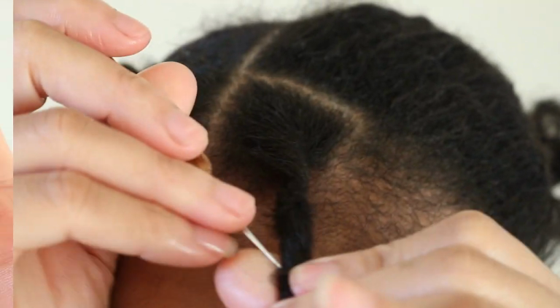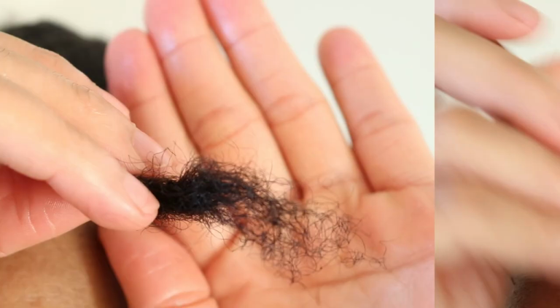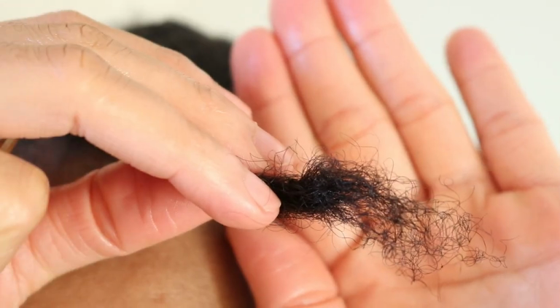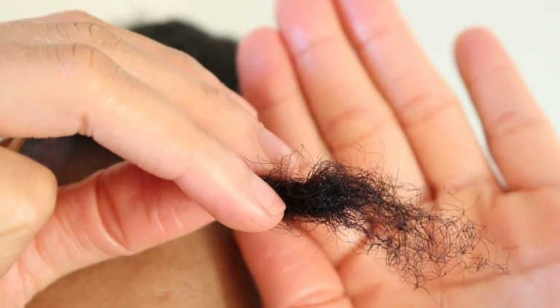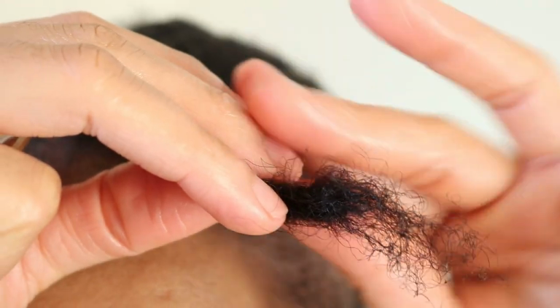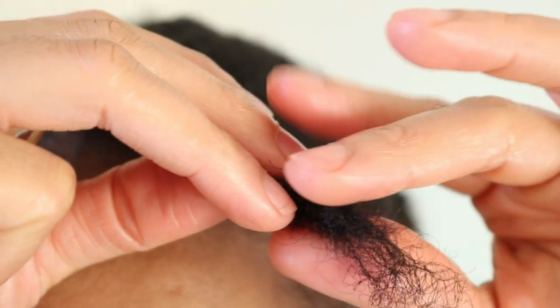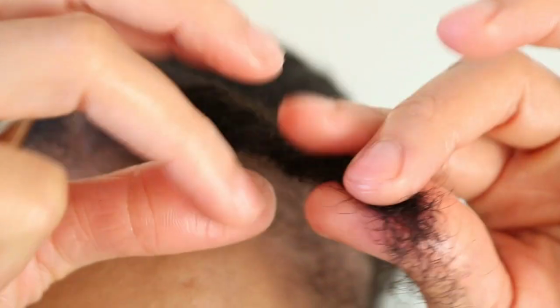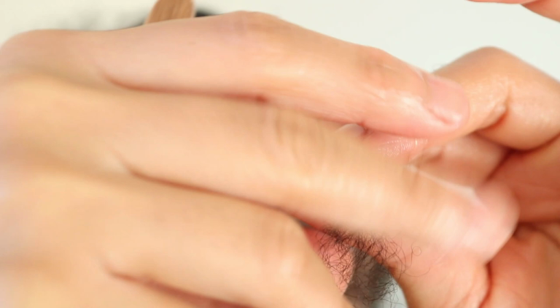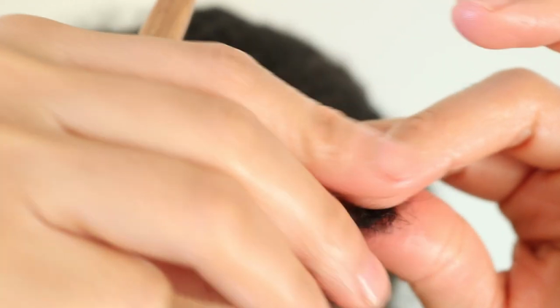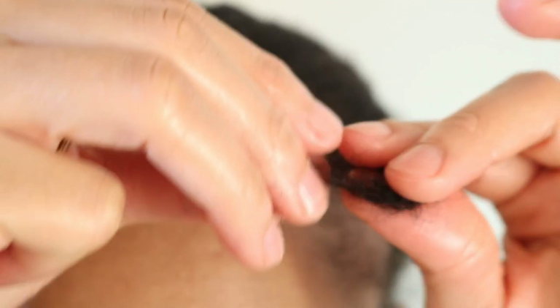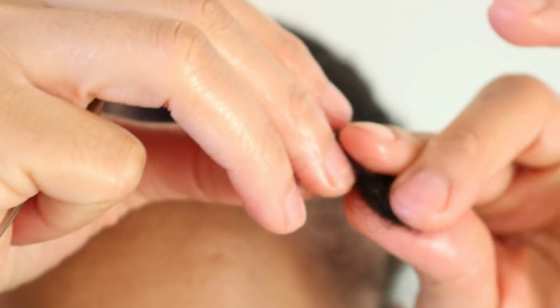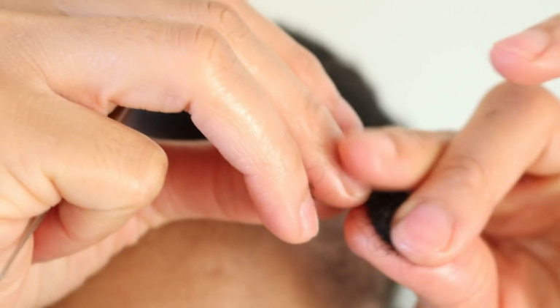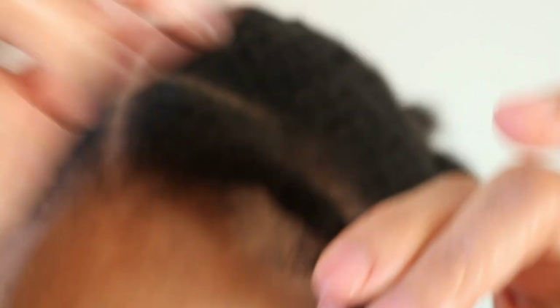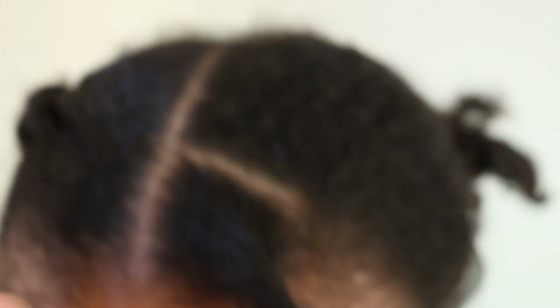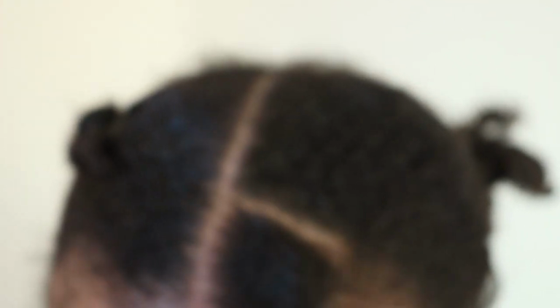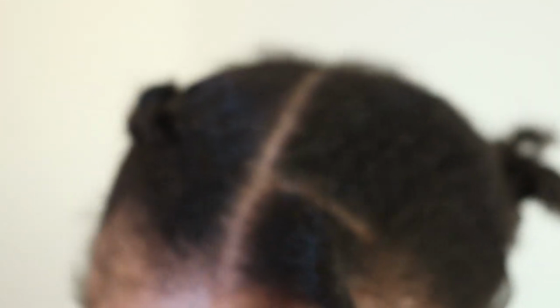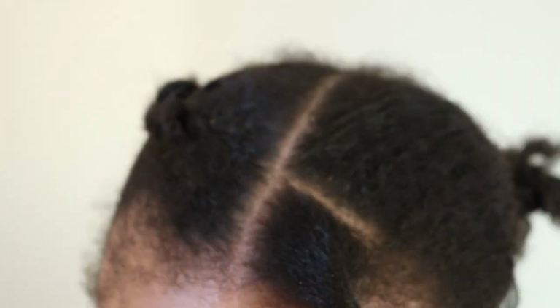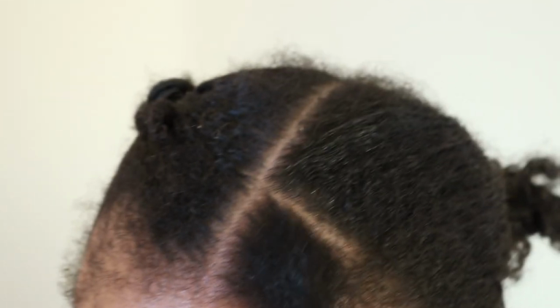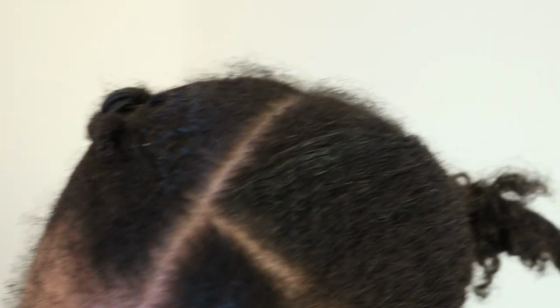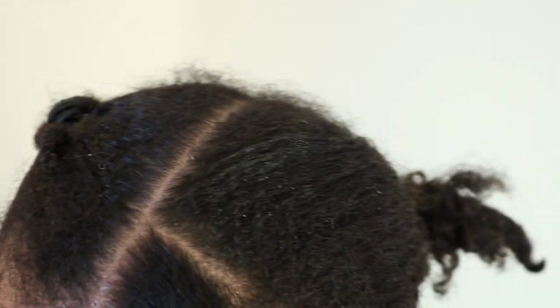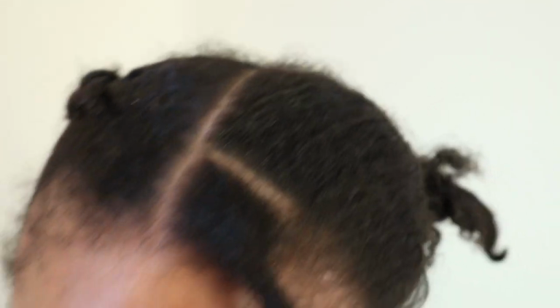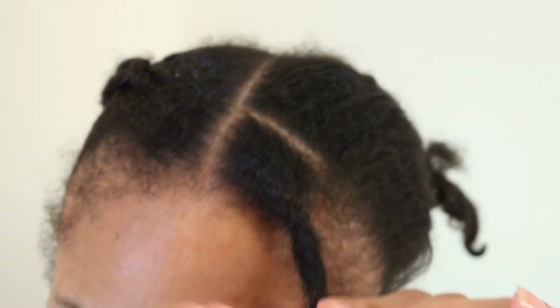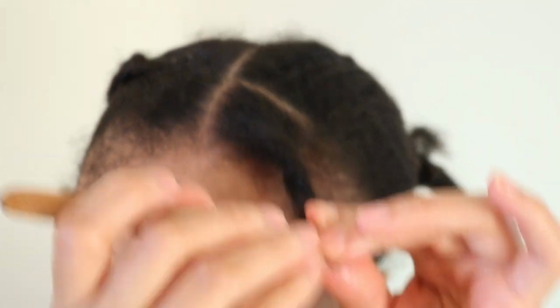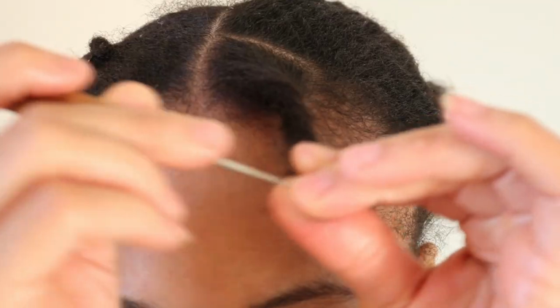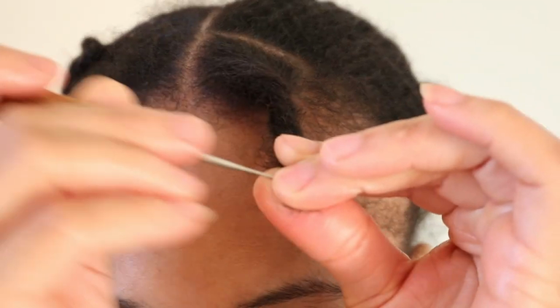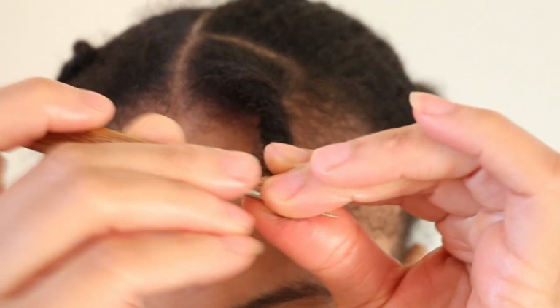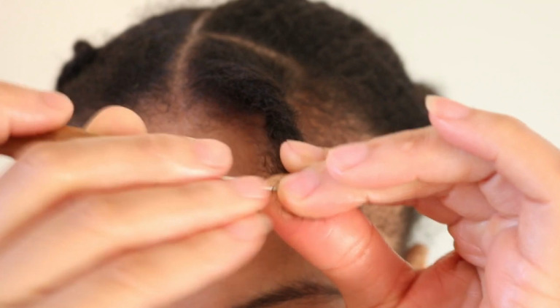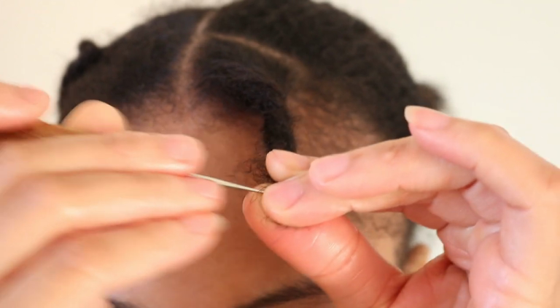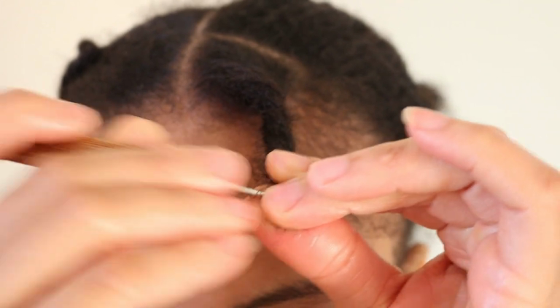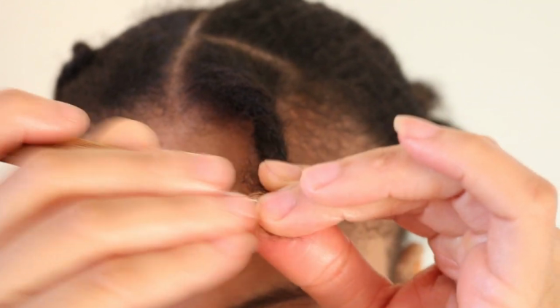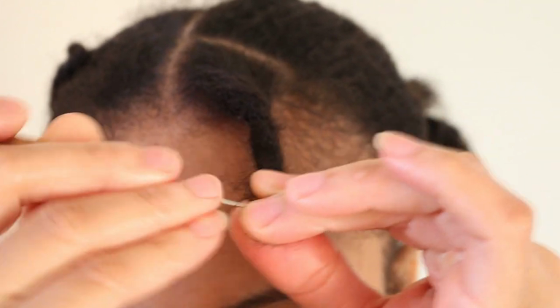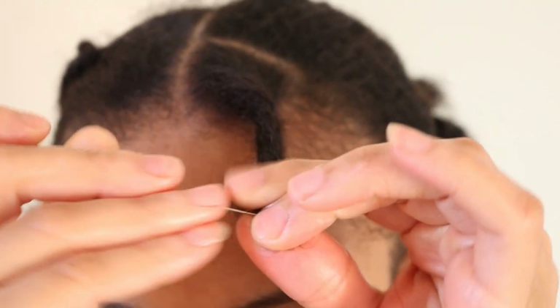When you get to the bottom of your section, you want to curl up or bend the loose ends towards your newly formed lock and crochet the loose hair strands into the lock.